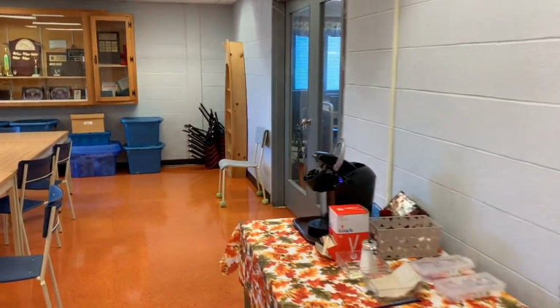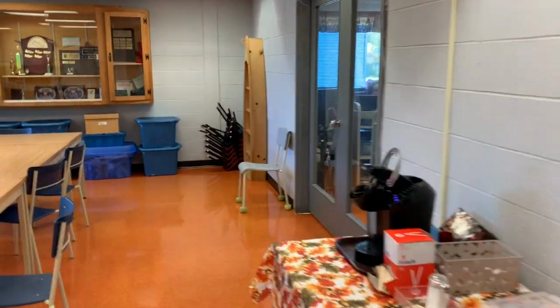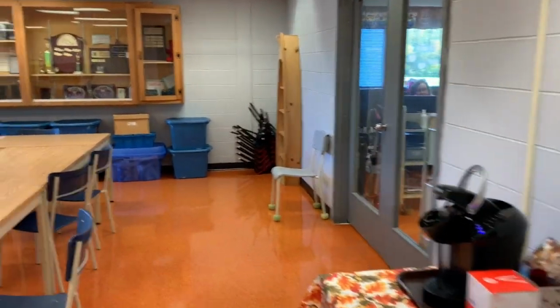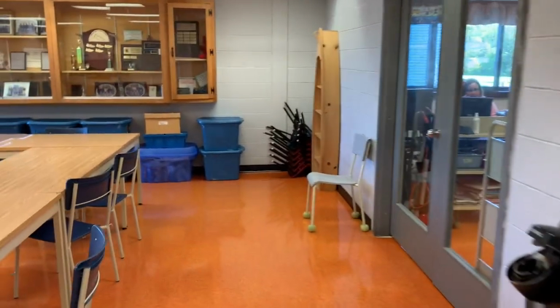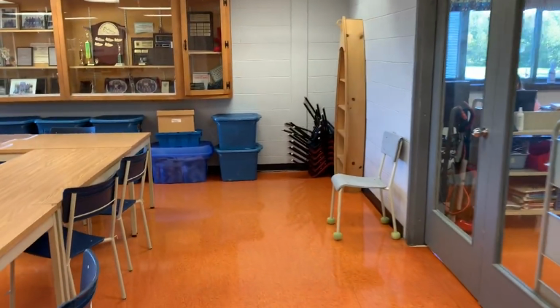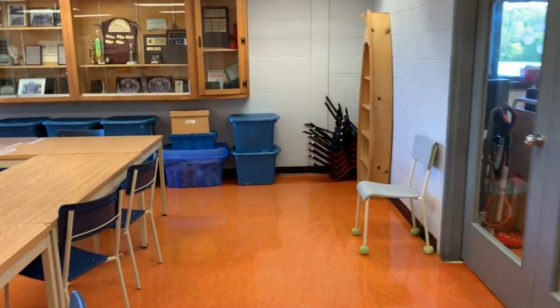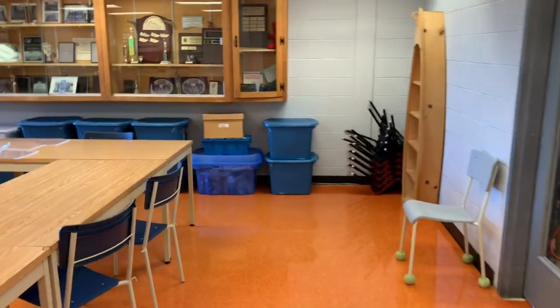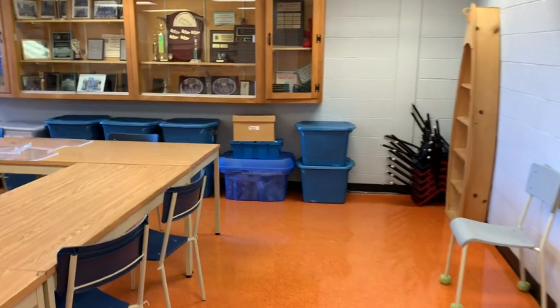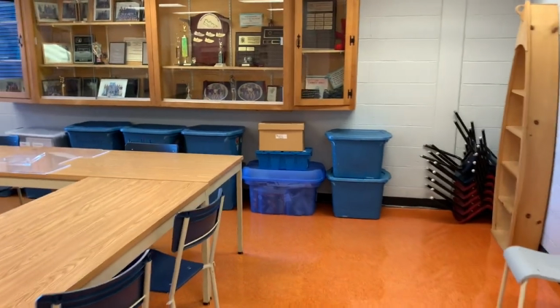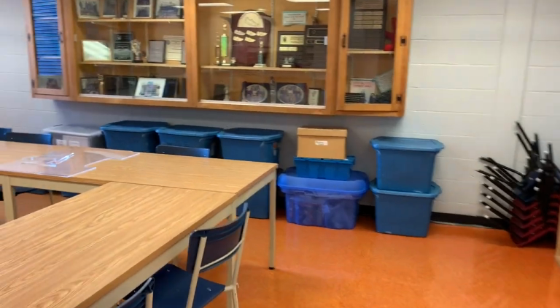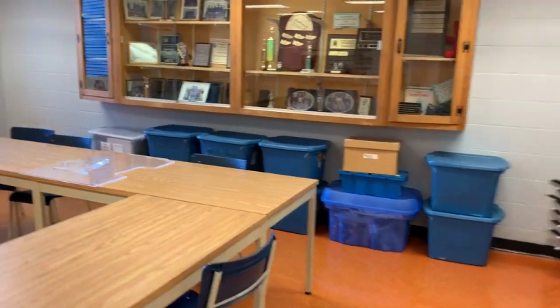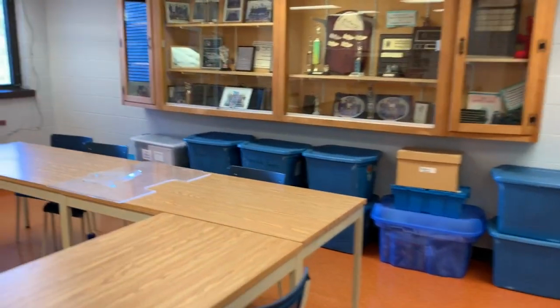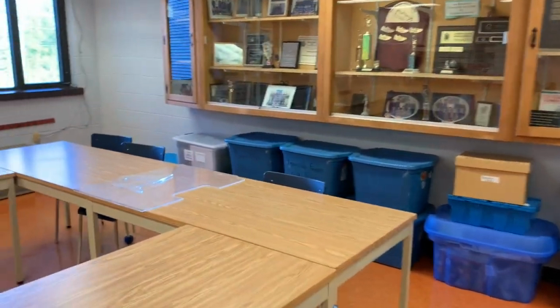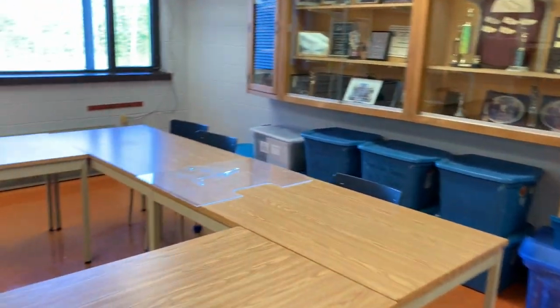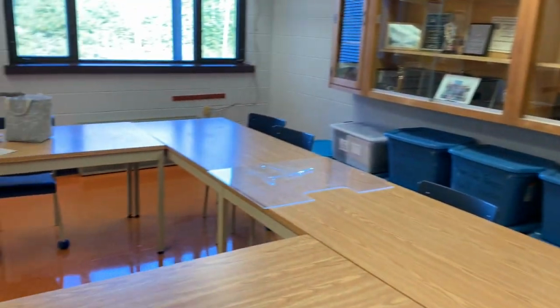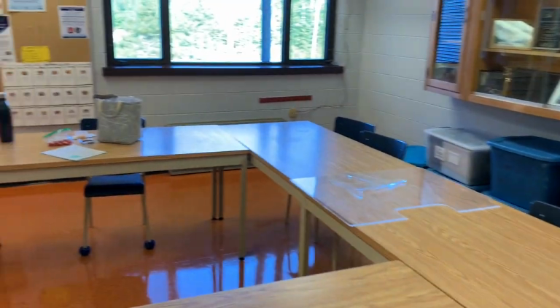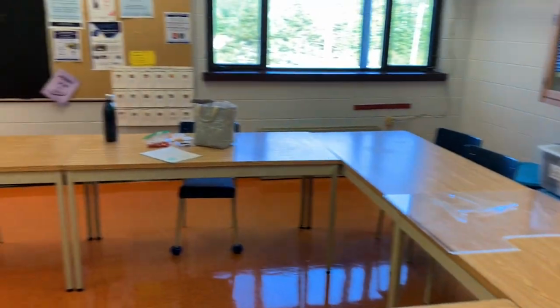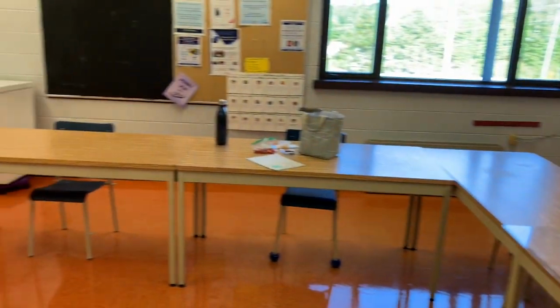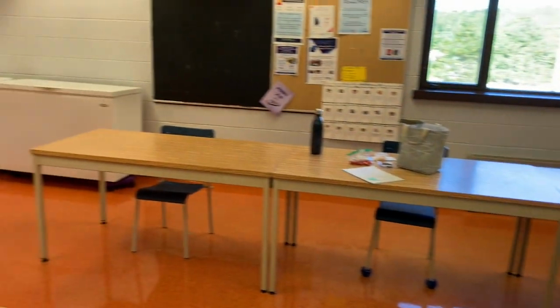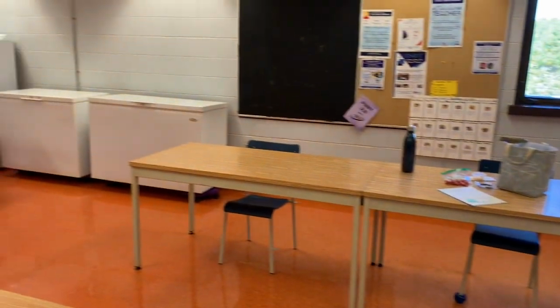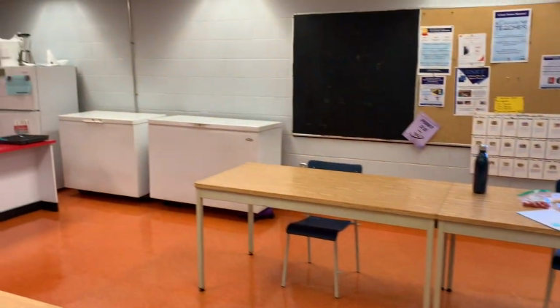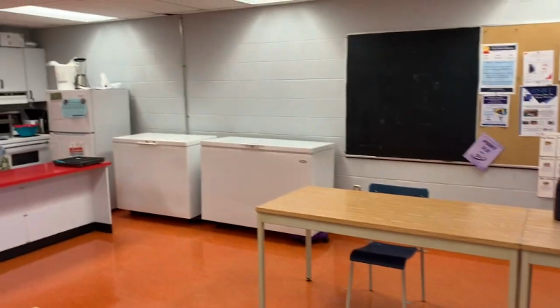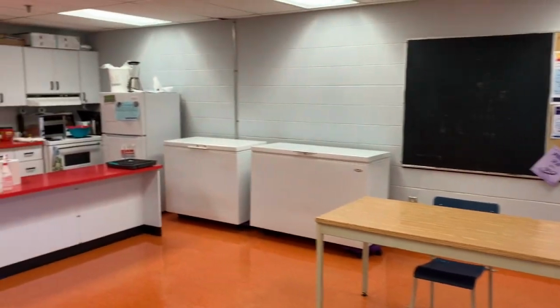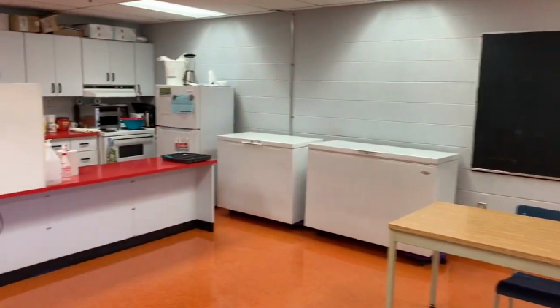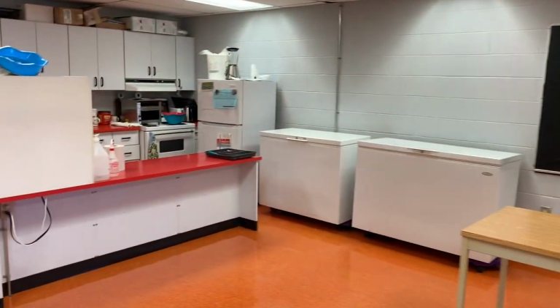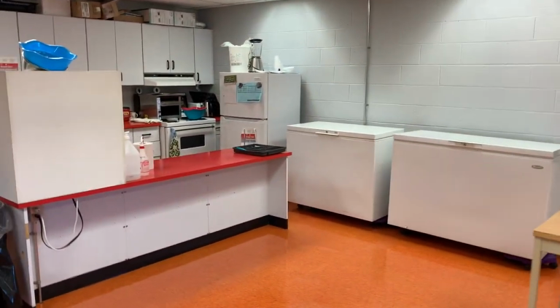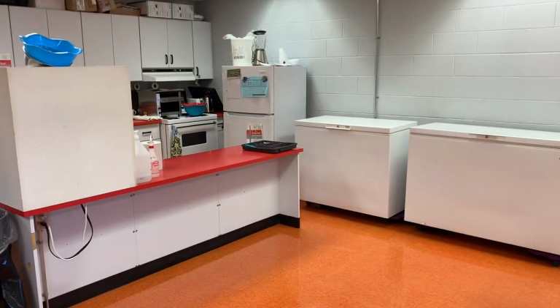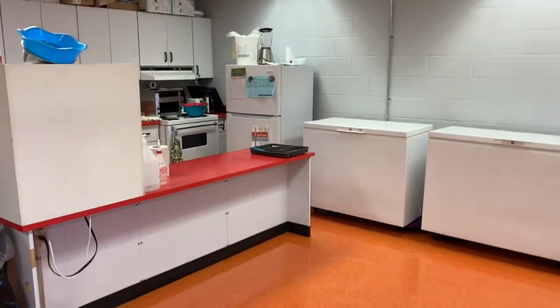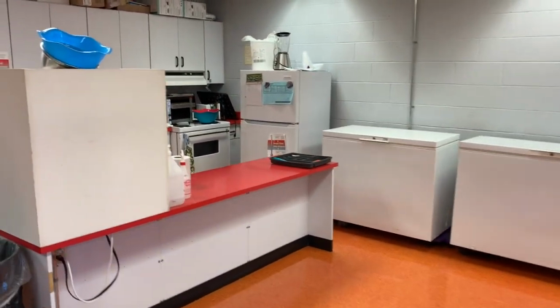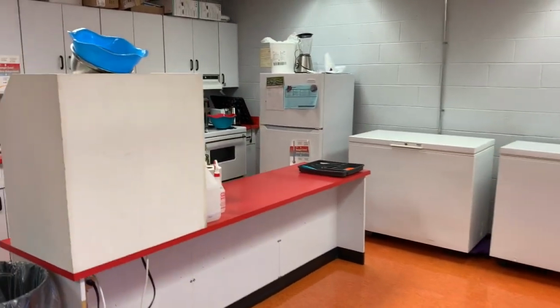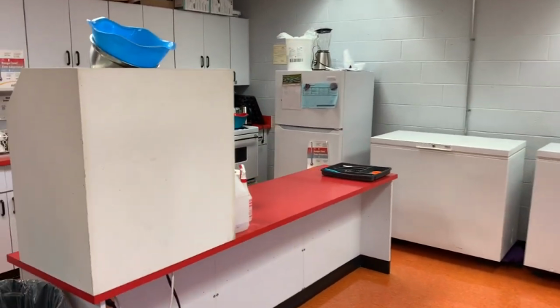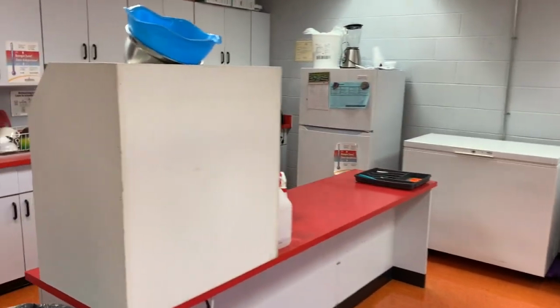Come explore the learning lab. This space is a multi-purpose room. It provides a culinary space but also provides another learning space for individuals, small groups and full class learning.